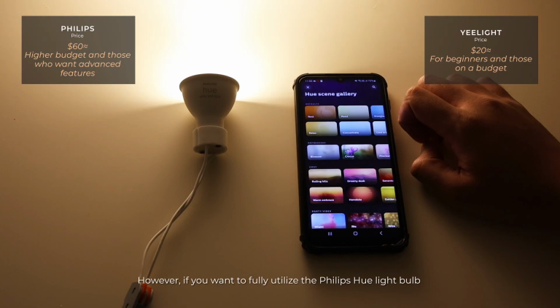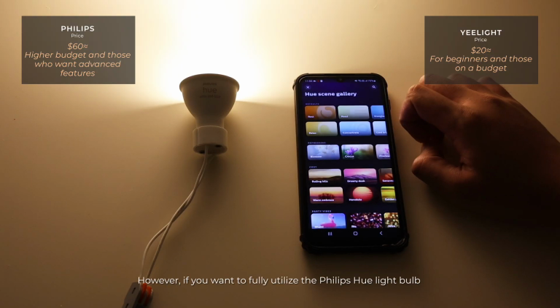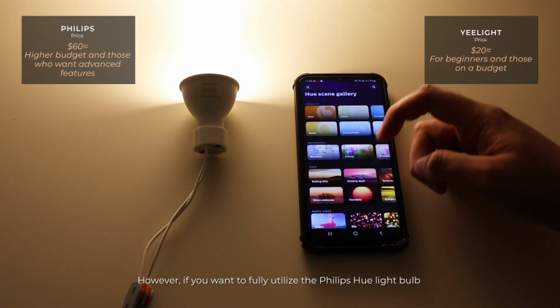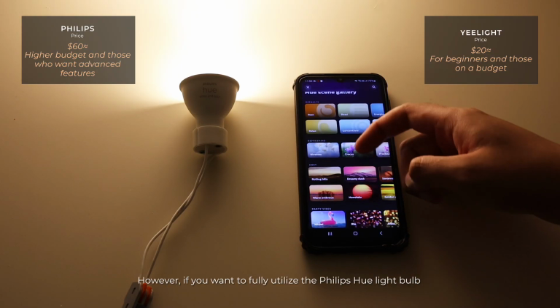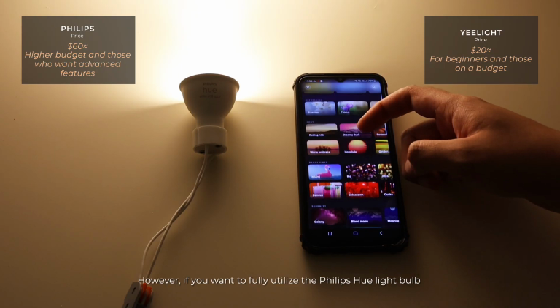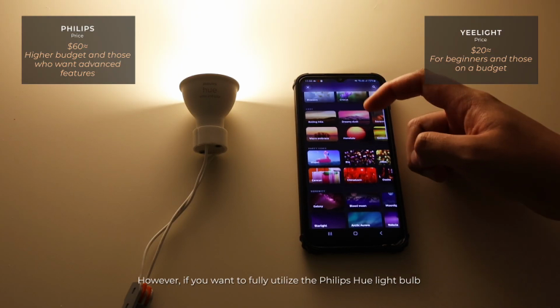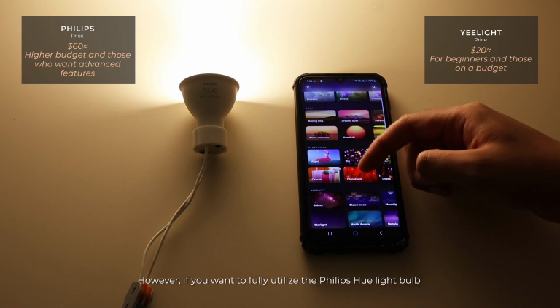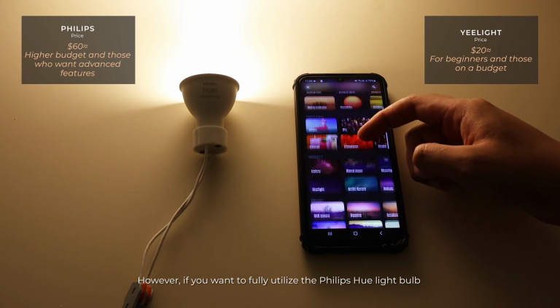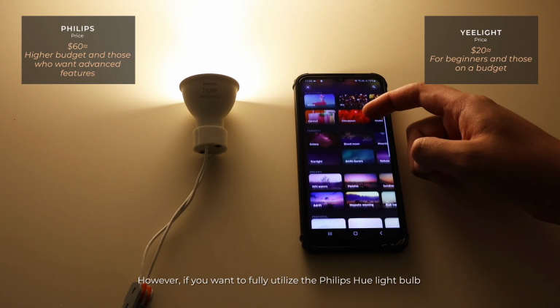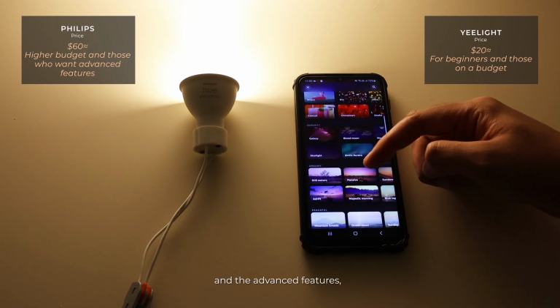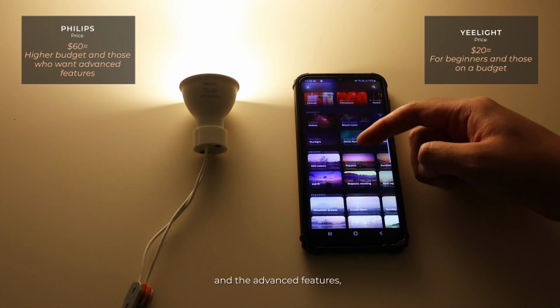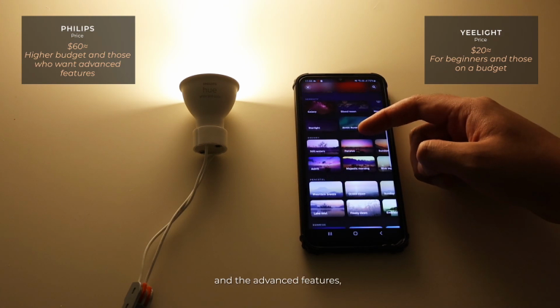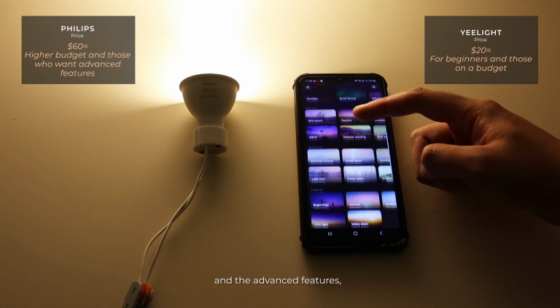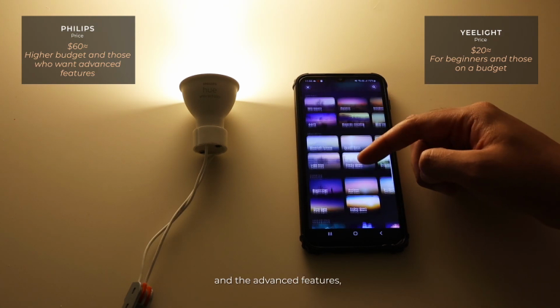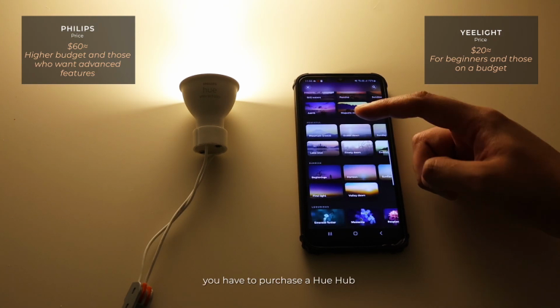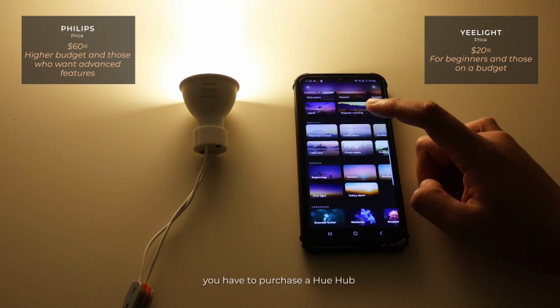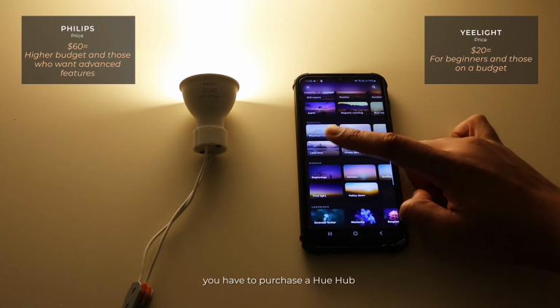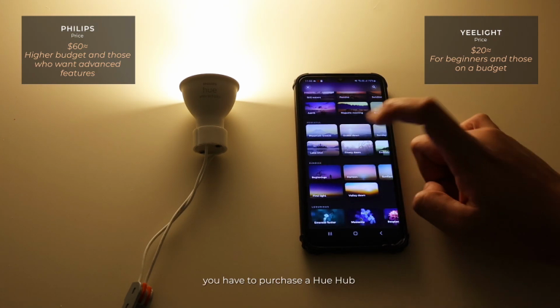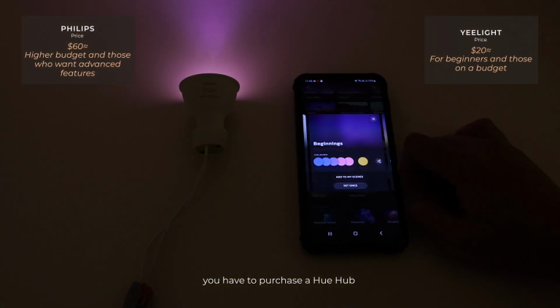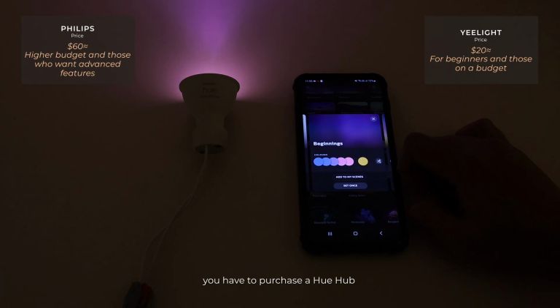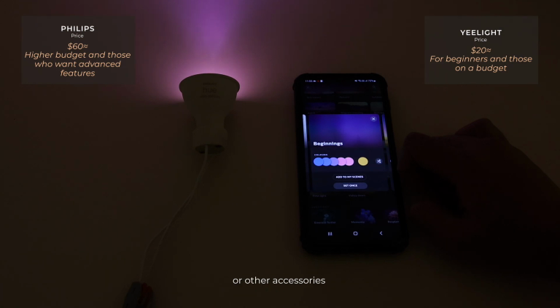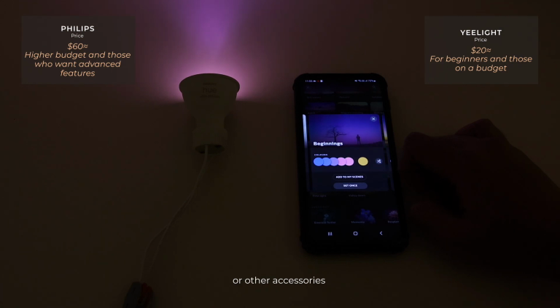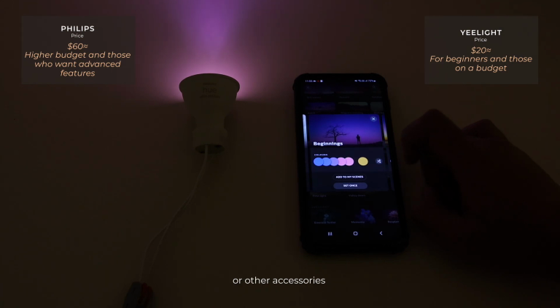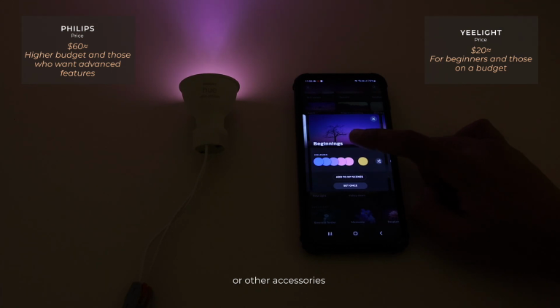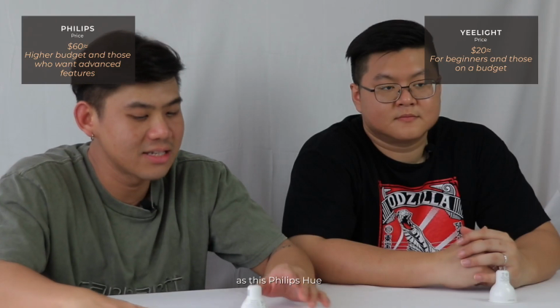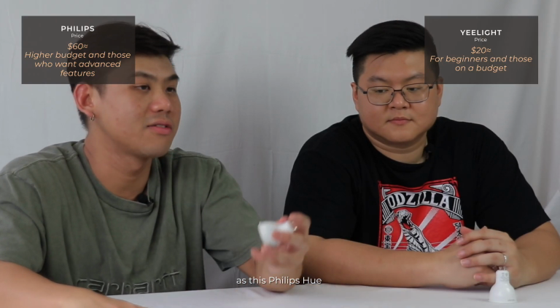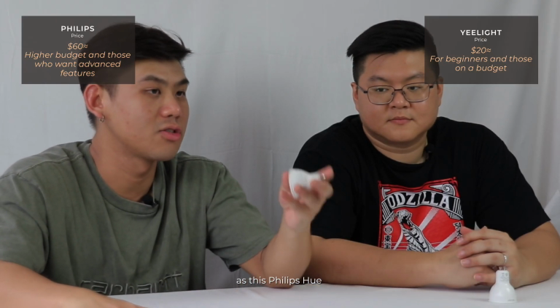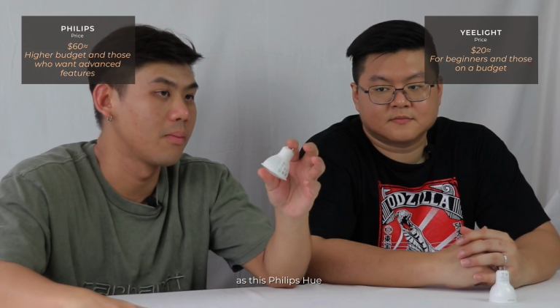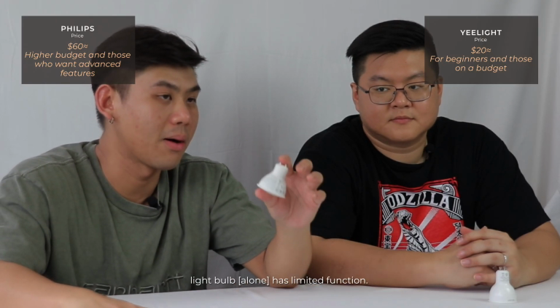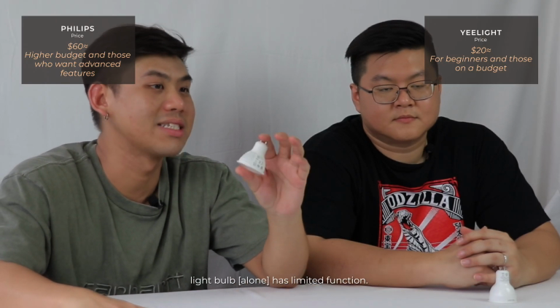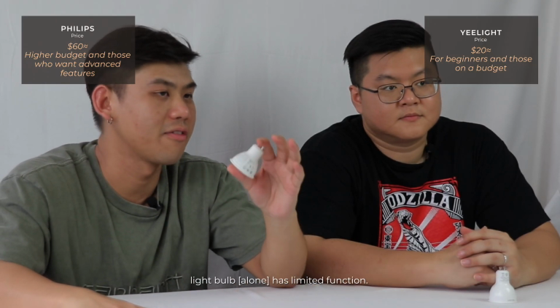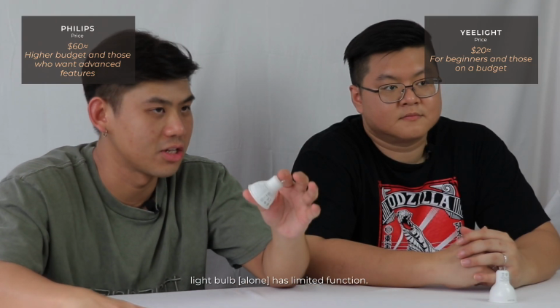However, if you want to fully utilize the Philips Hue light bulb and its advanced features, you have to purchase a Philips Hue hub or other accessories, as the Philips Hue light bulb has limited functionality without them.